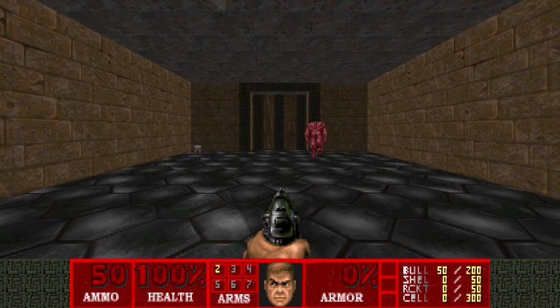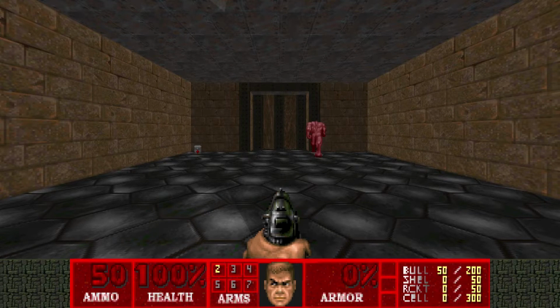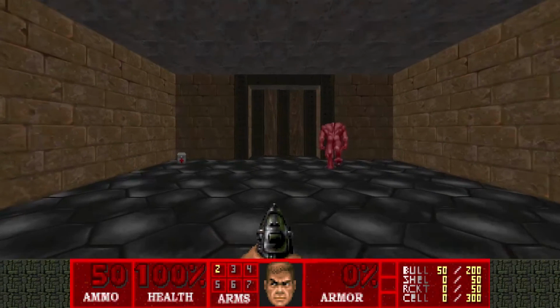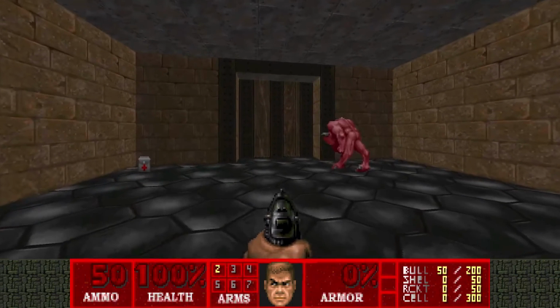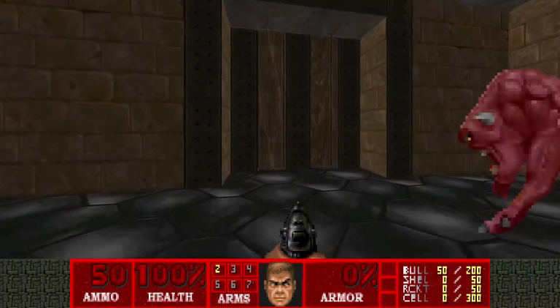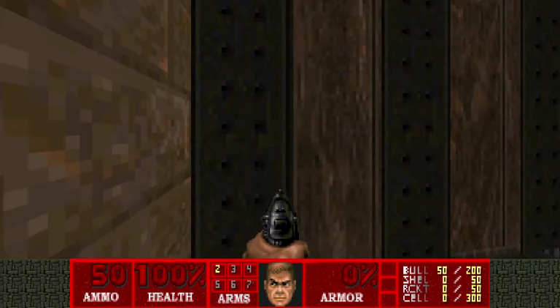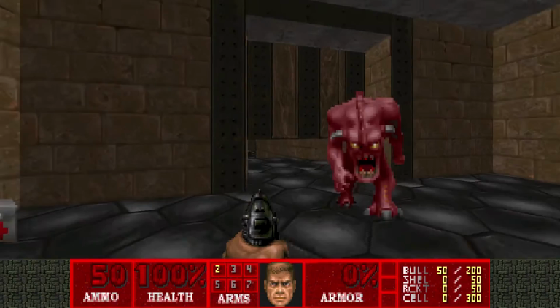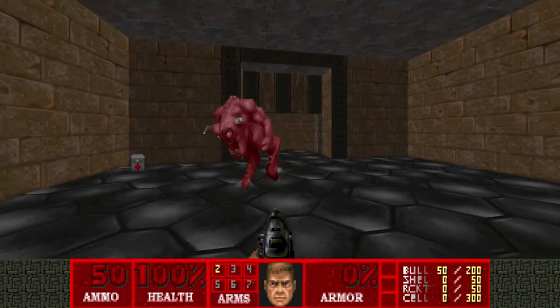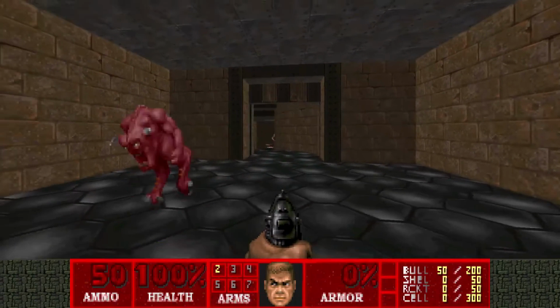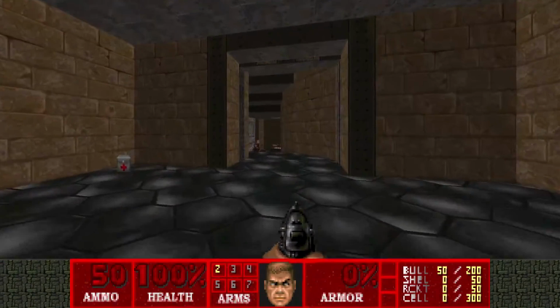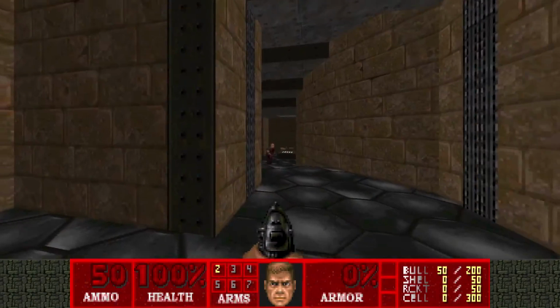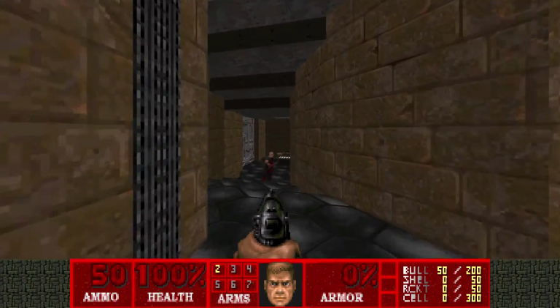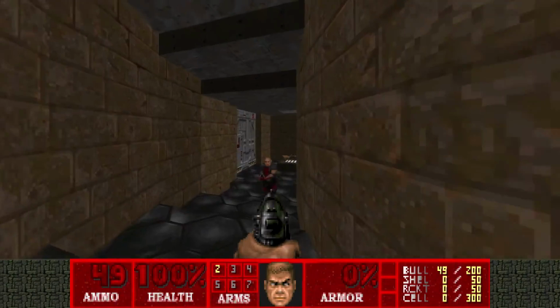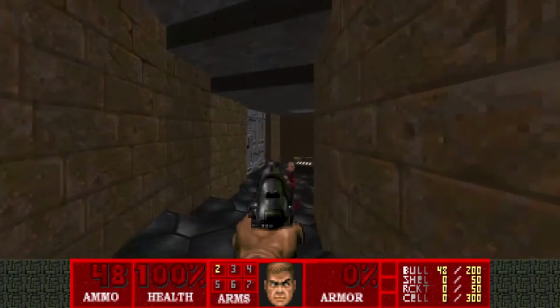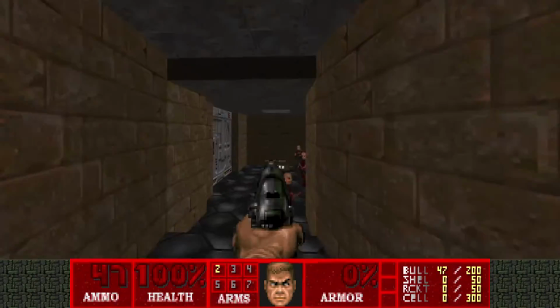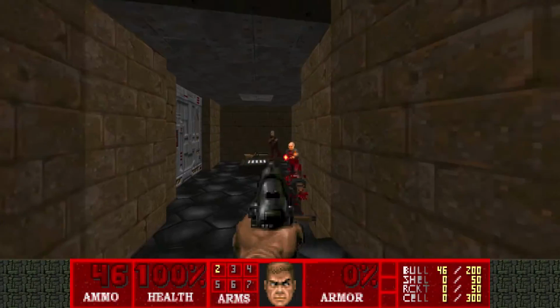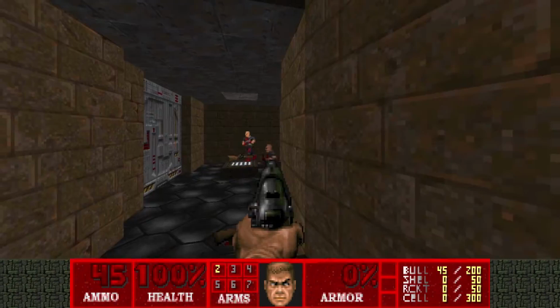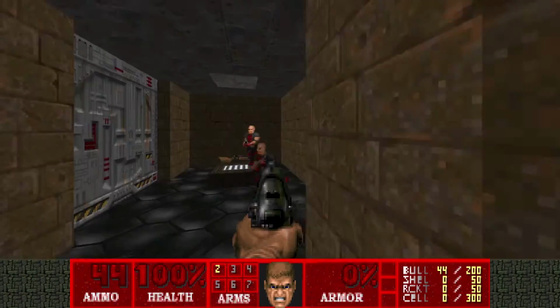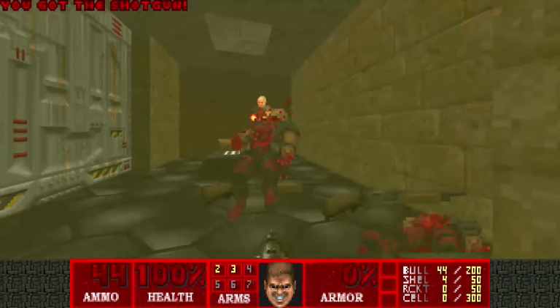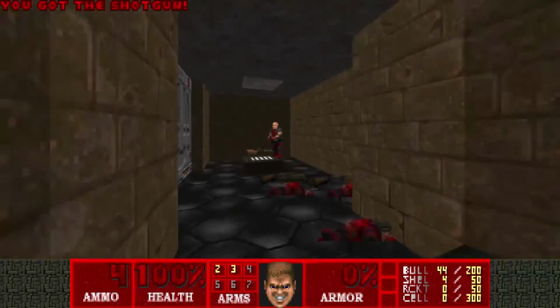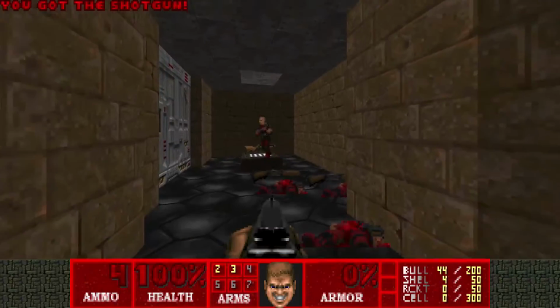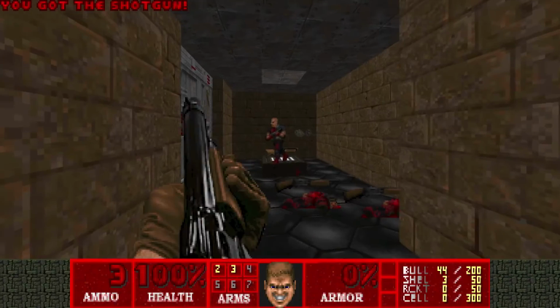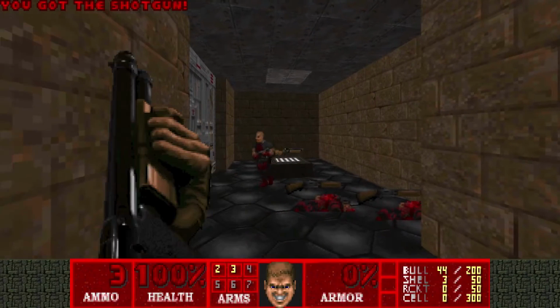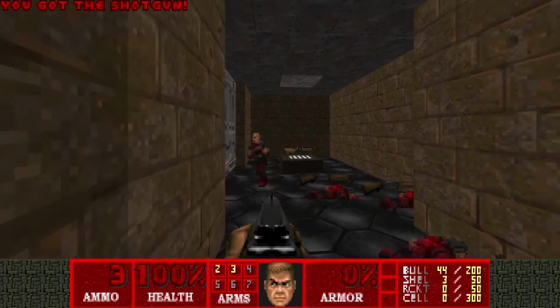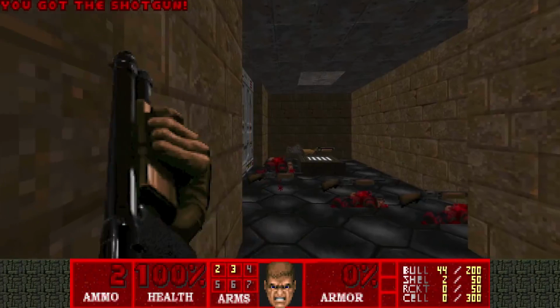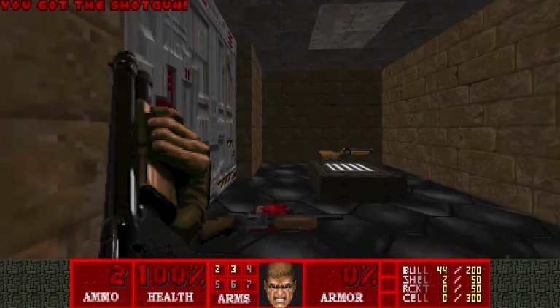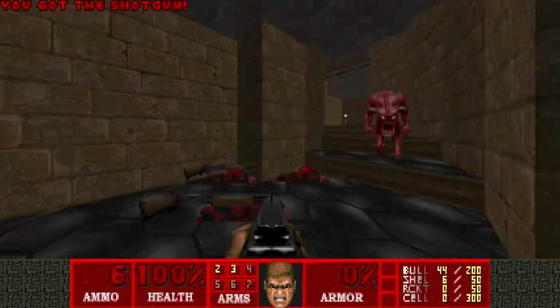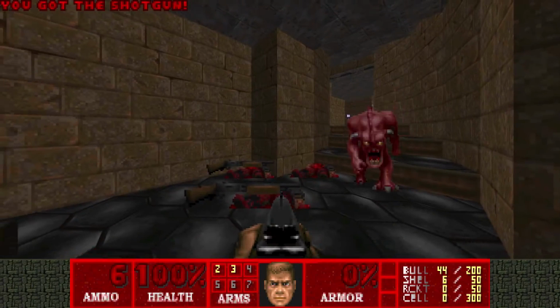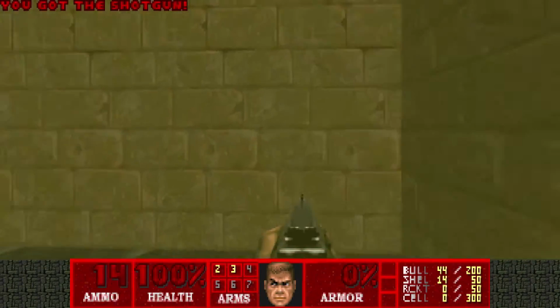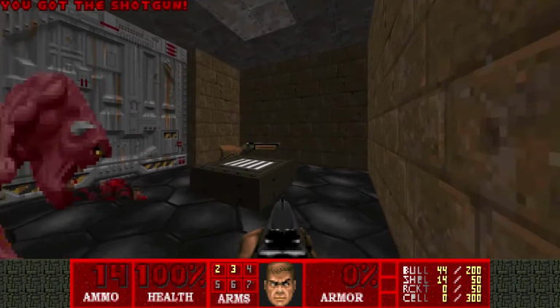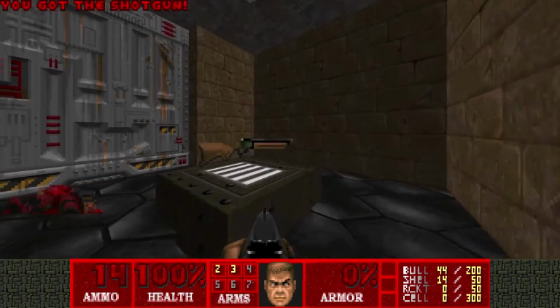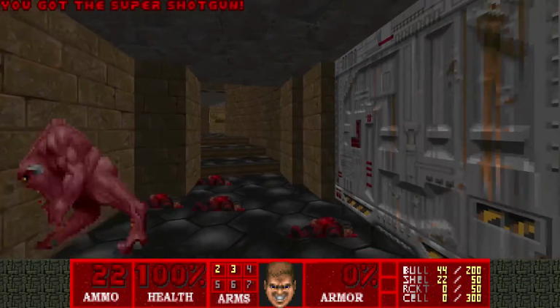Just like in the last two levels, they gave us a super shotgun at the beginning, although this time it is guarded by a few shotgun guys. And we took them down without taking any damage — very nice.